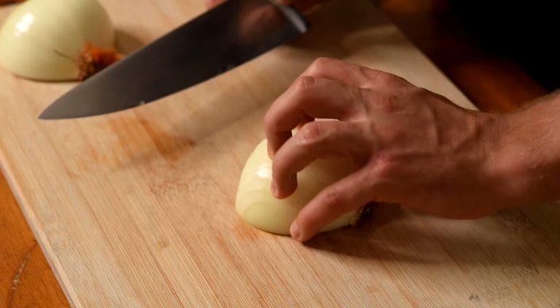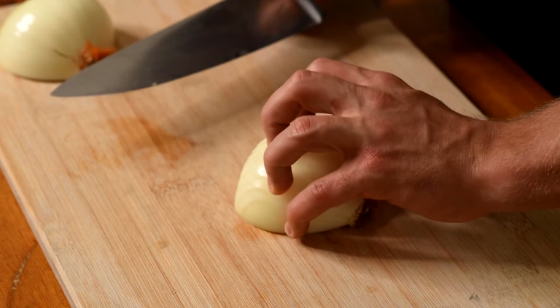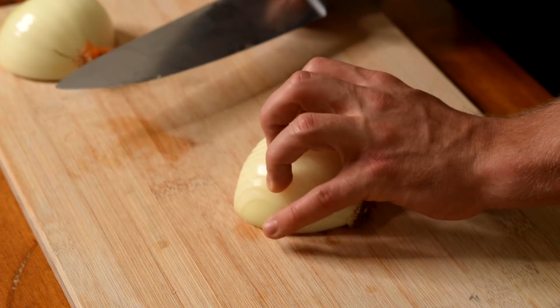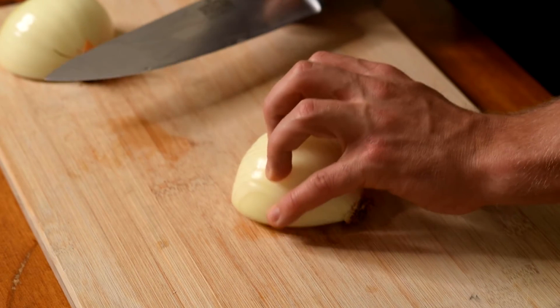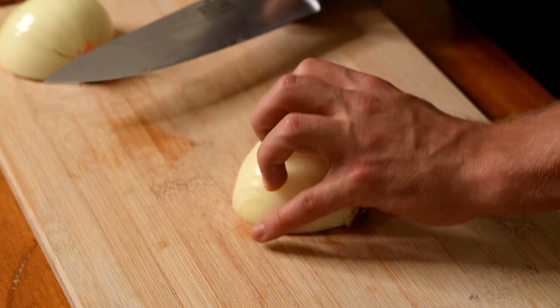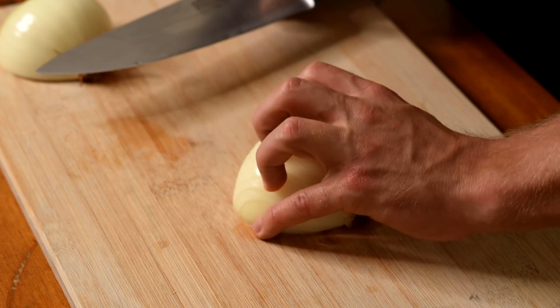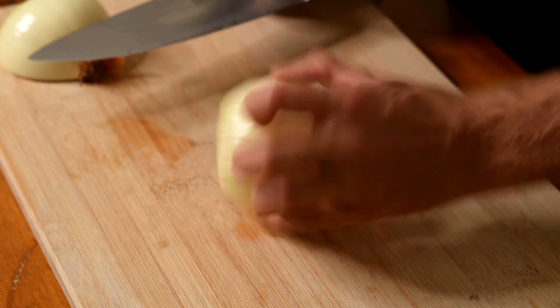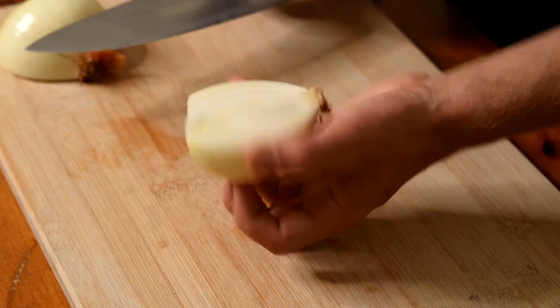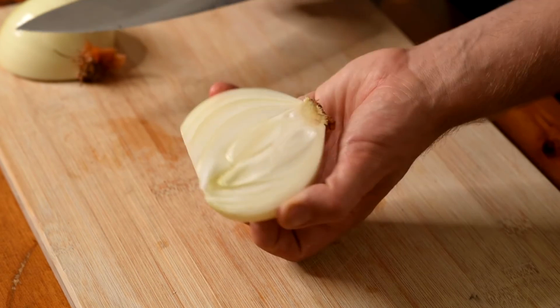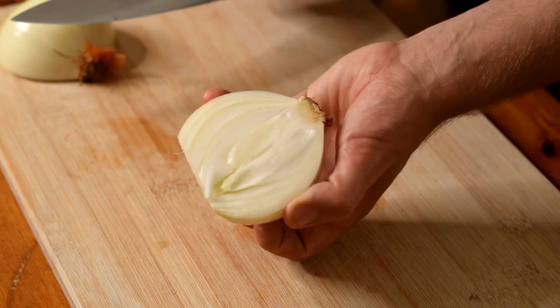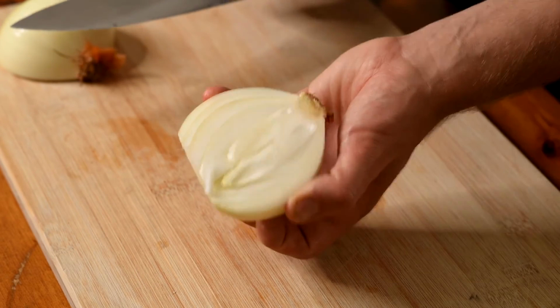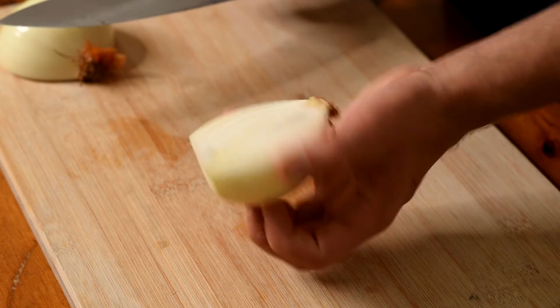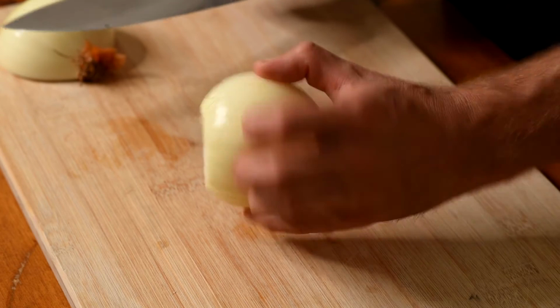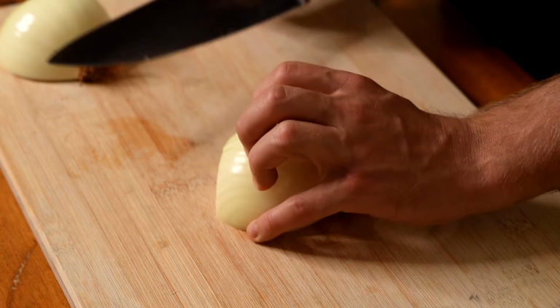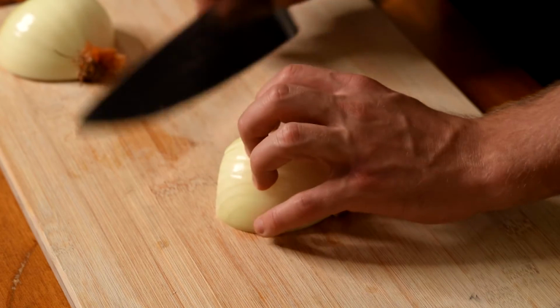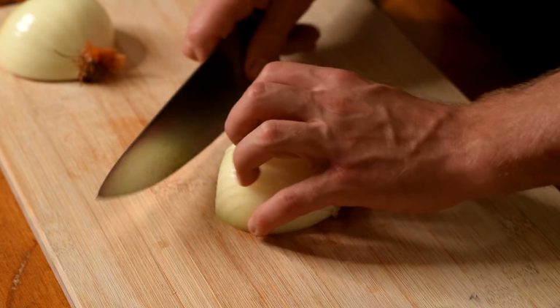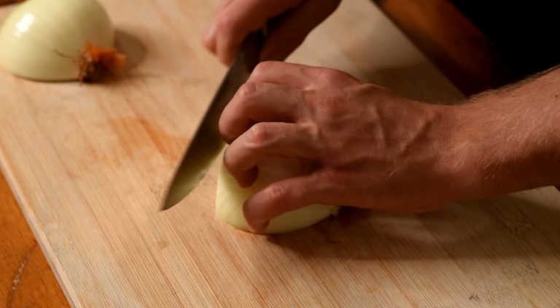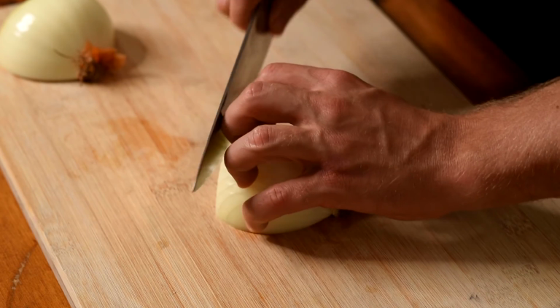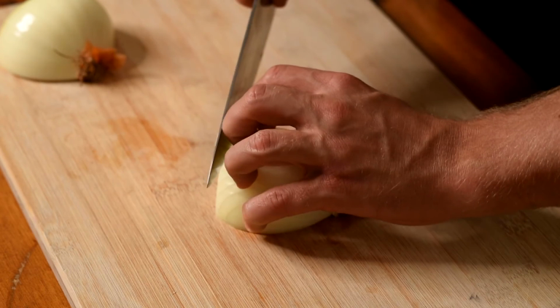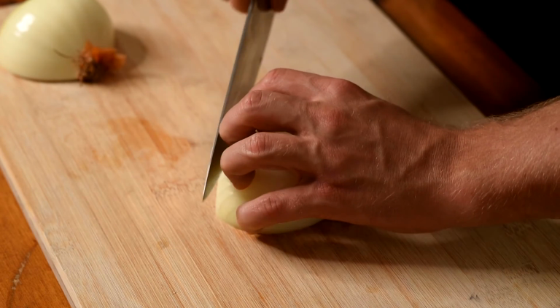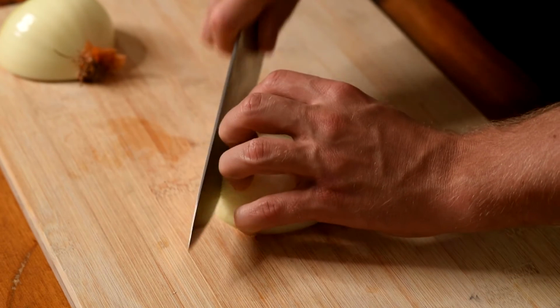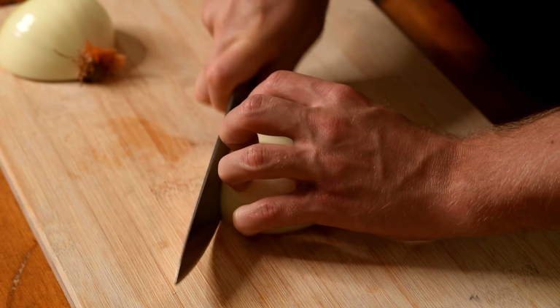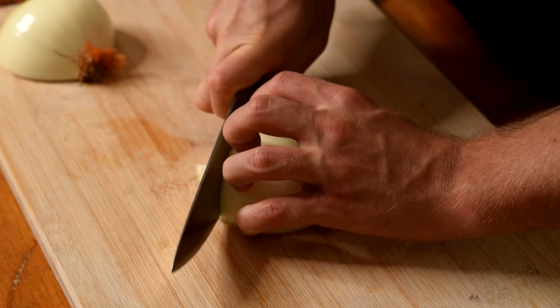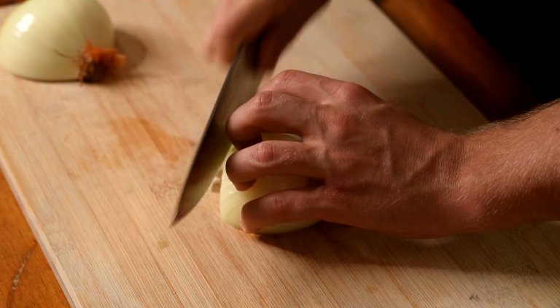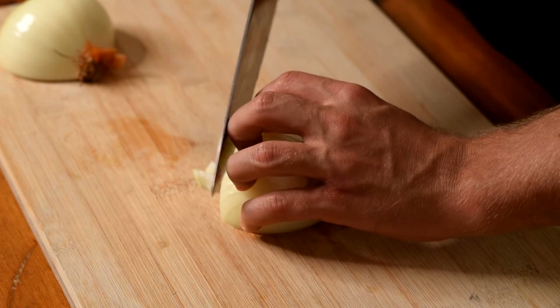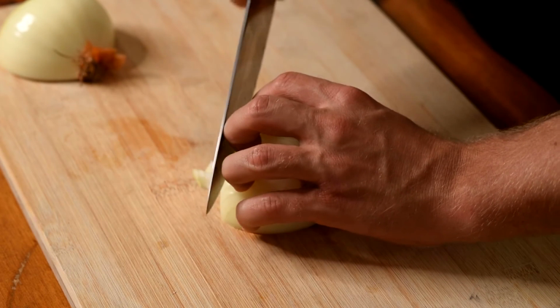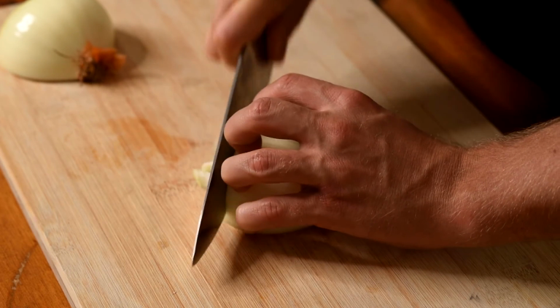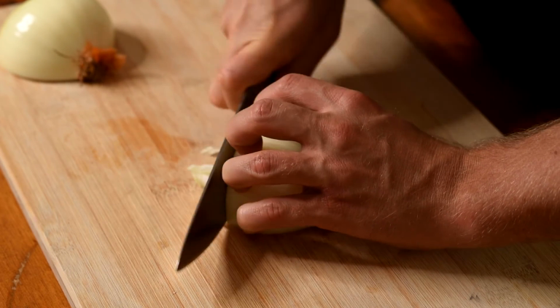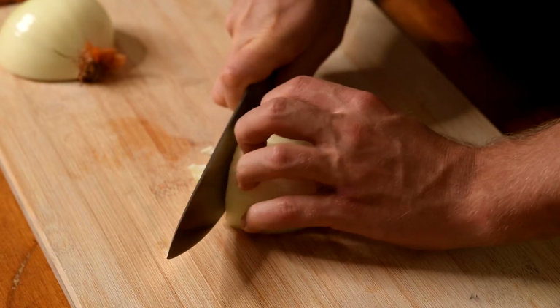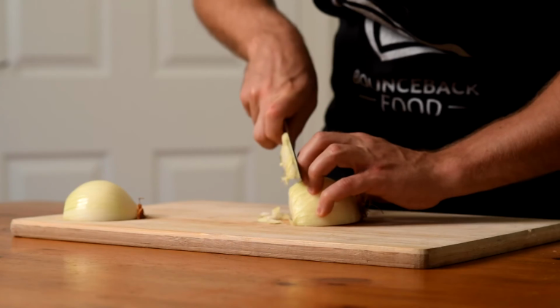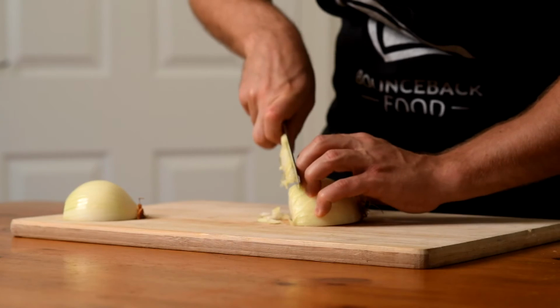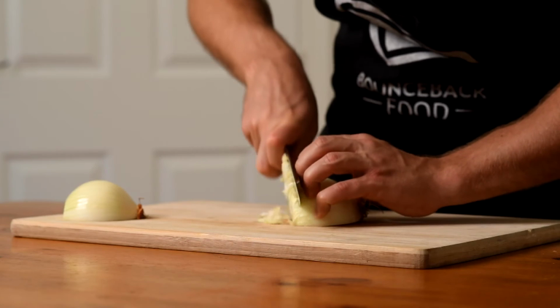Hold the onion if possible, creating a pinch with the thumb and smallest finger. Now cut at a 90 degree angle to the previous slices to dice.